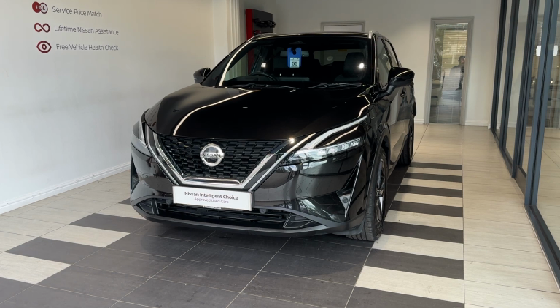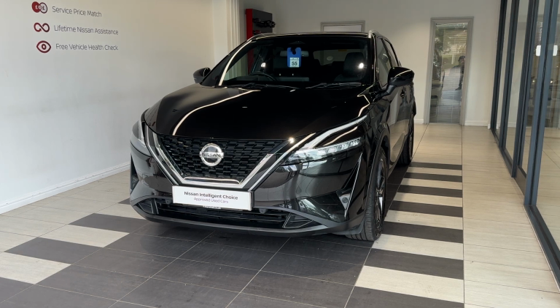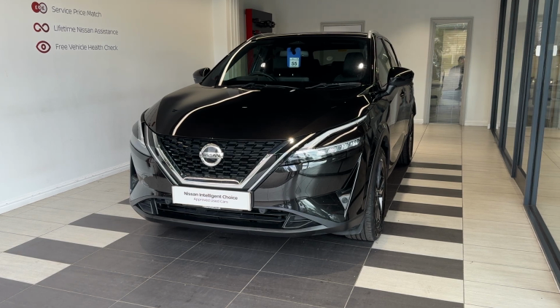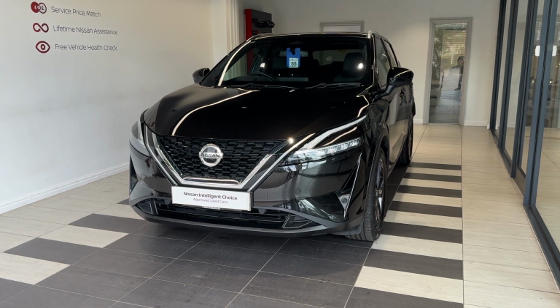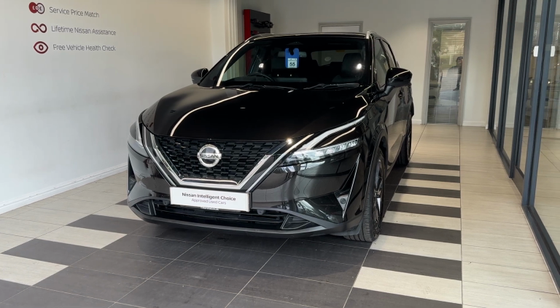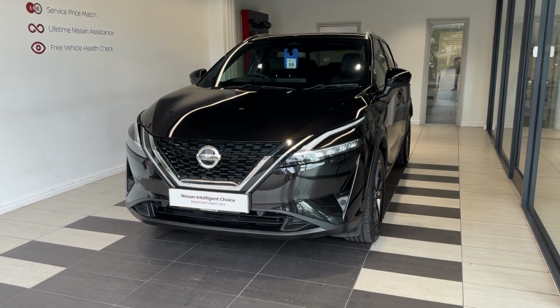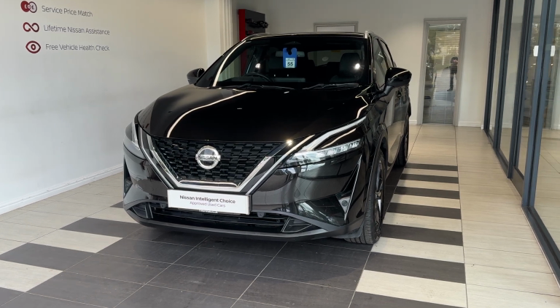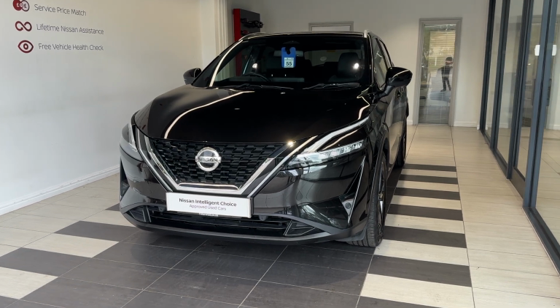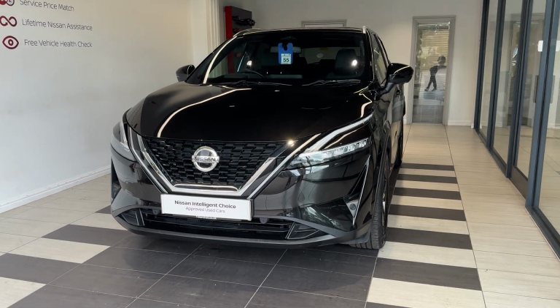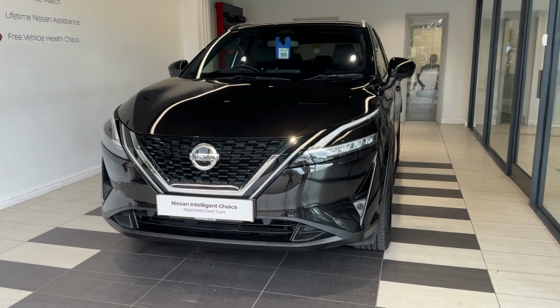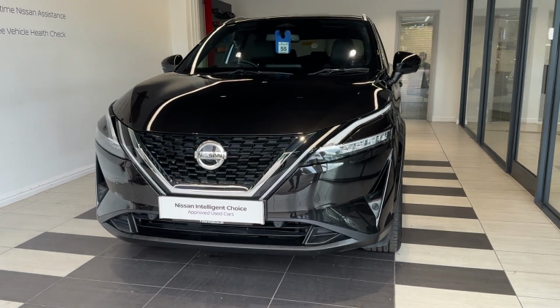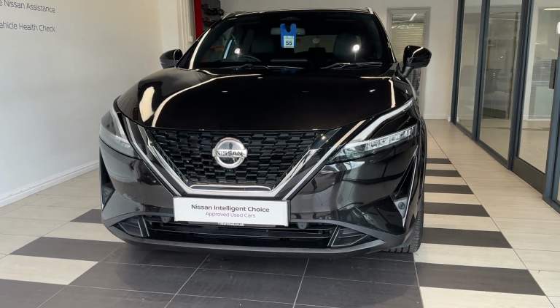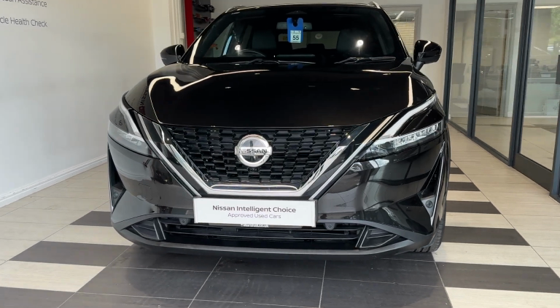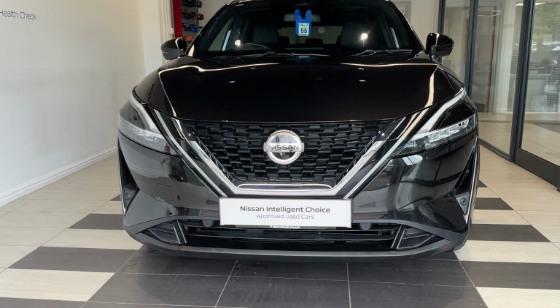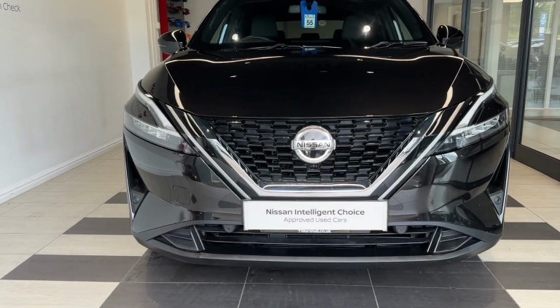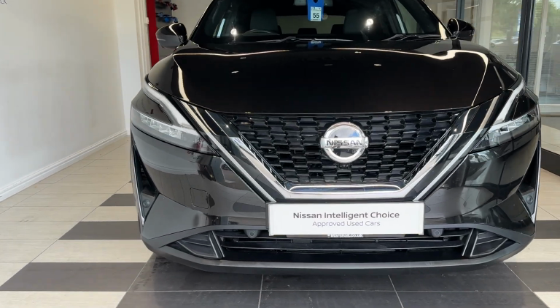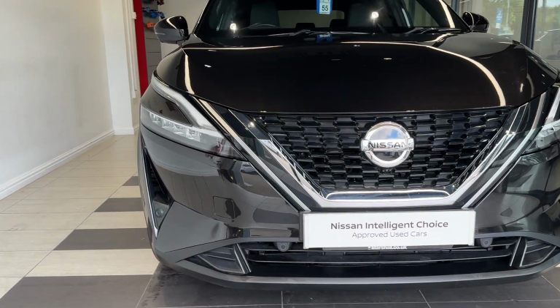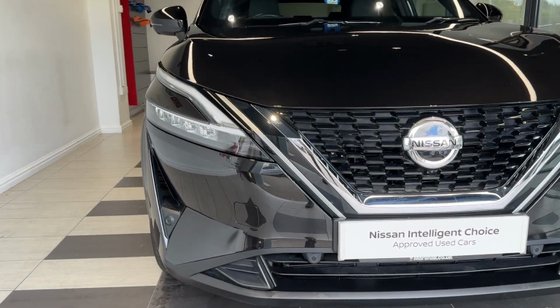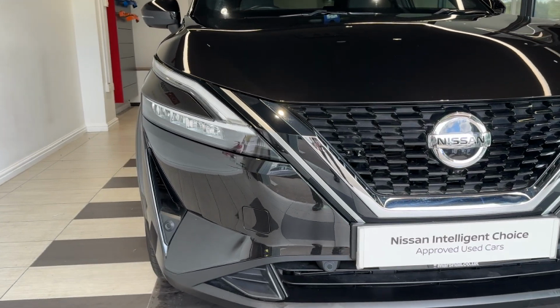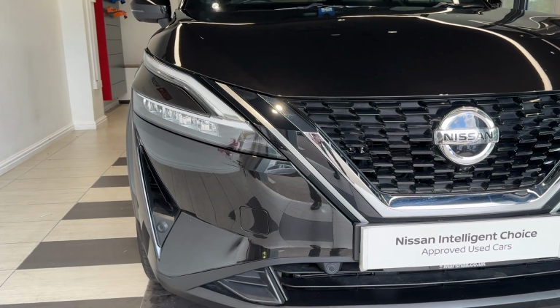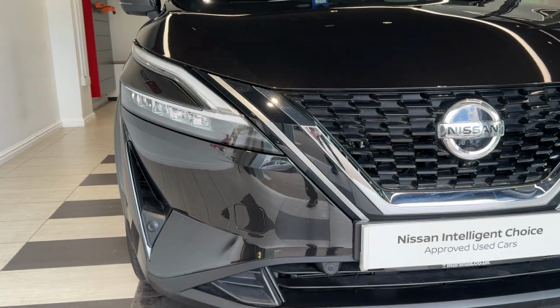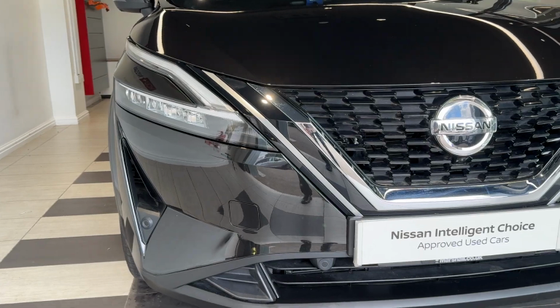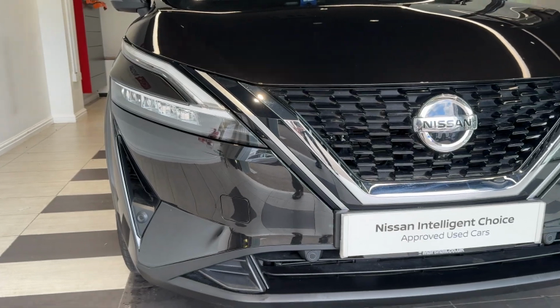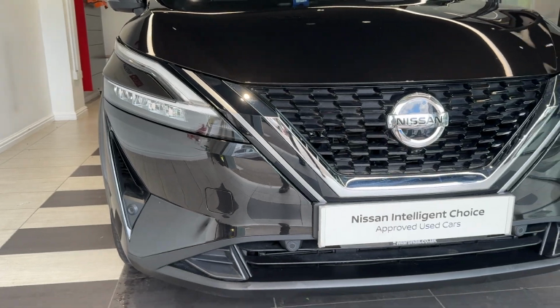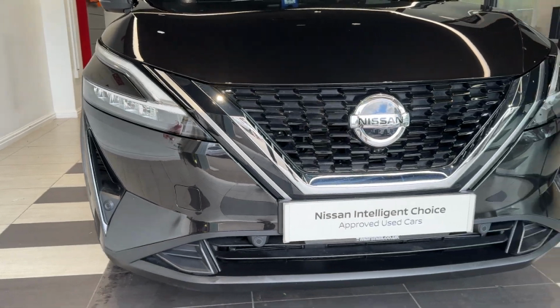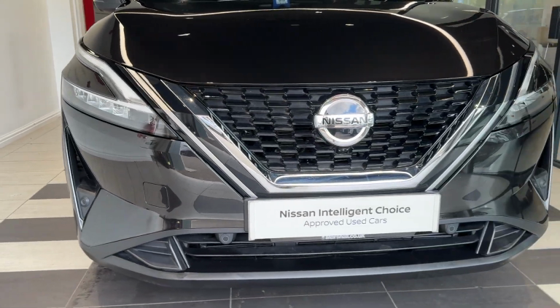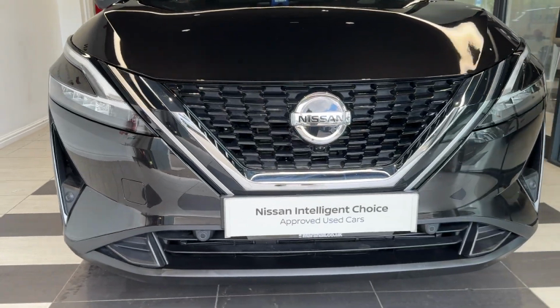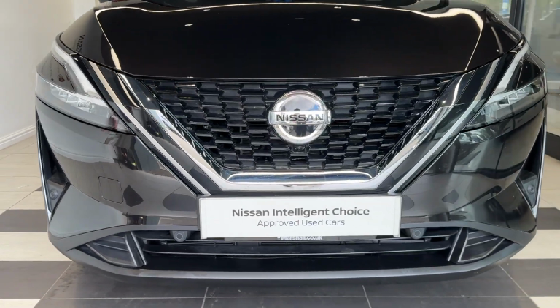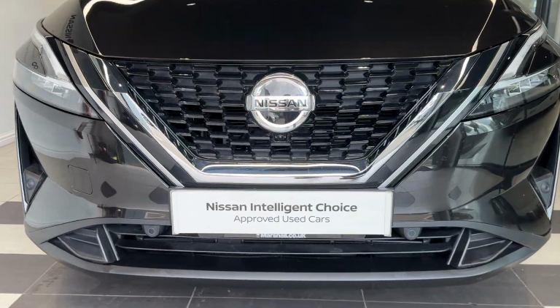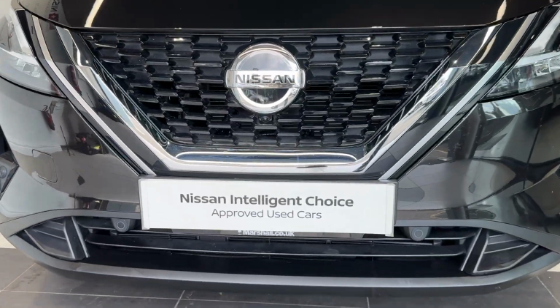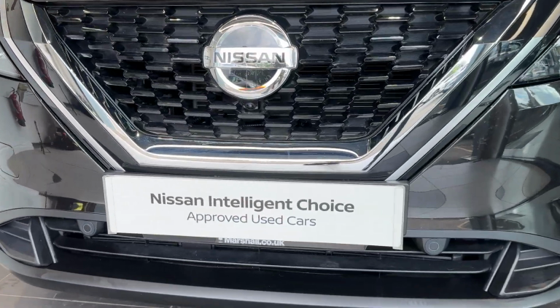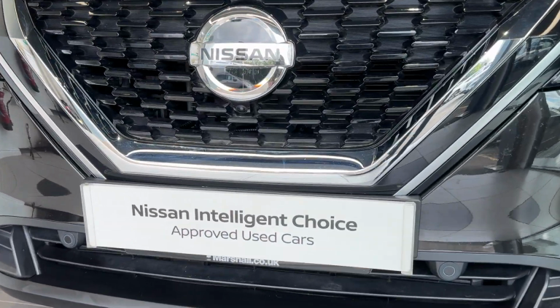Let's take a look around the car. Here we are up front — we have LED headlights, front parking sensors, as well as a front camera.